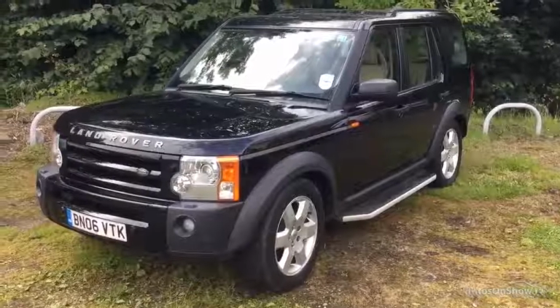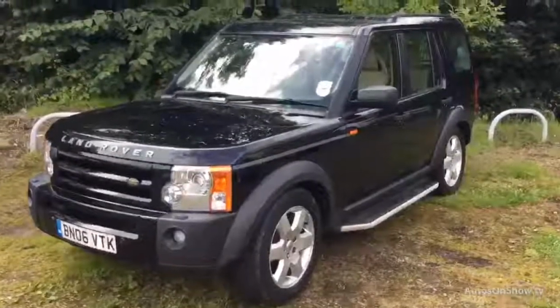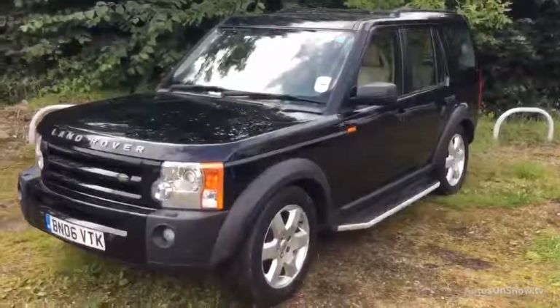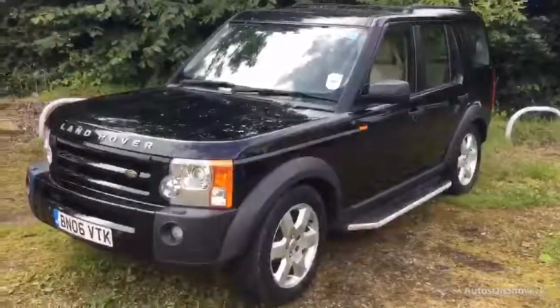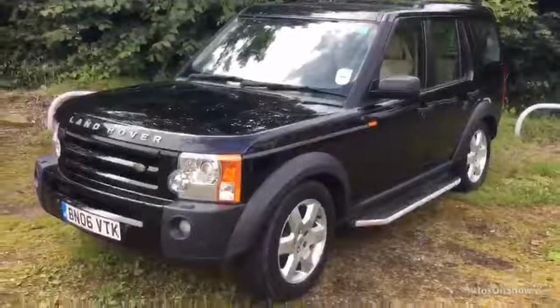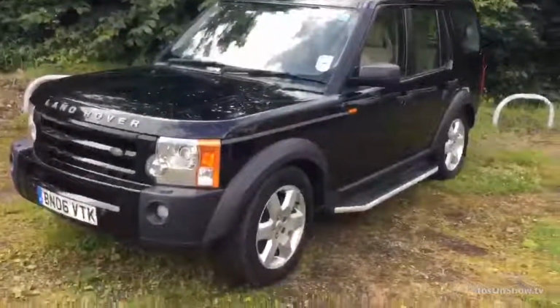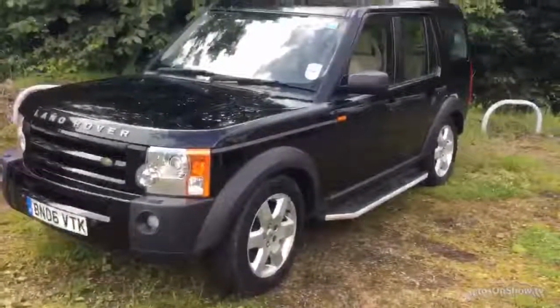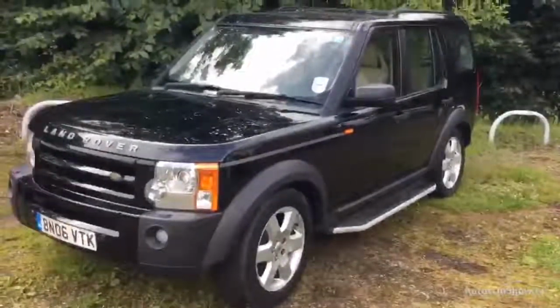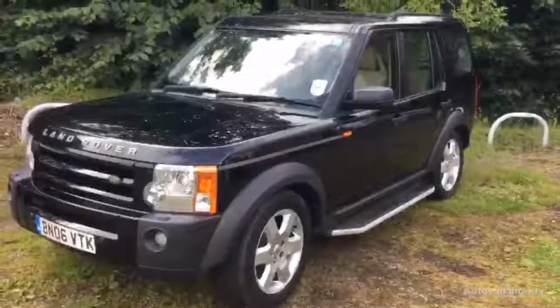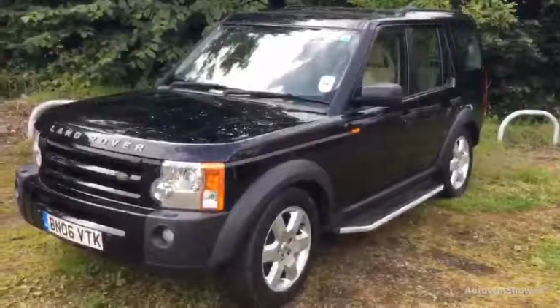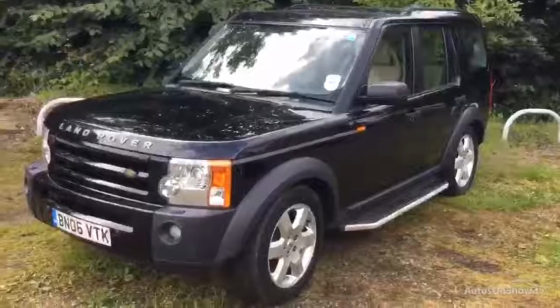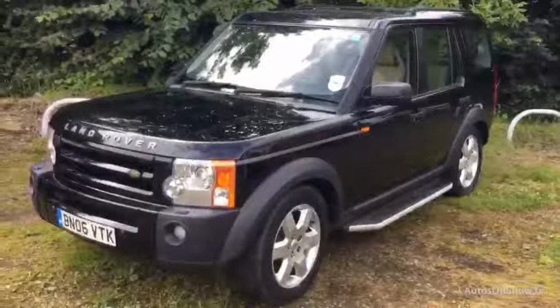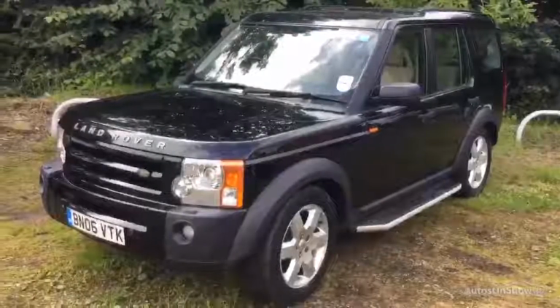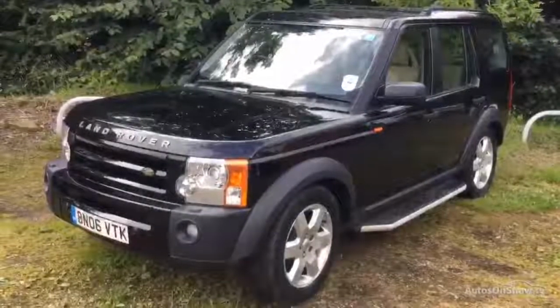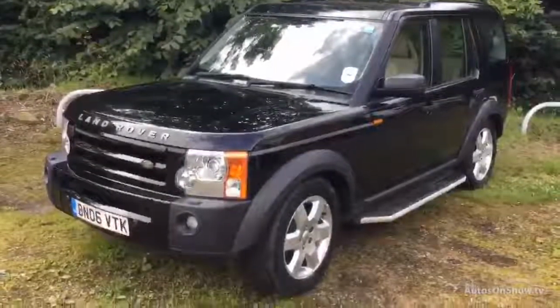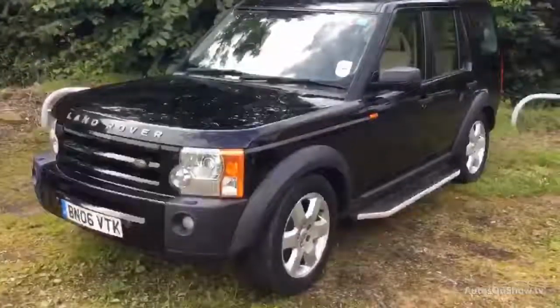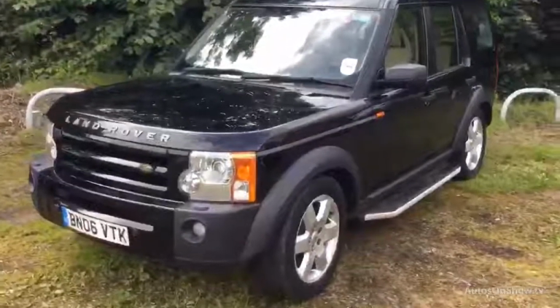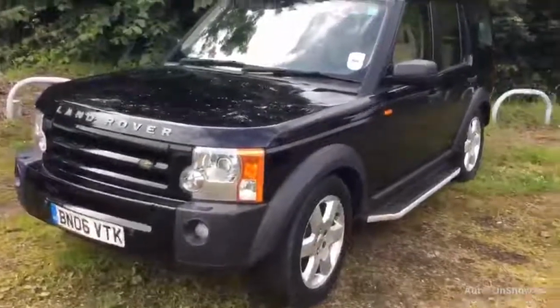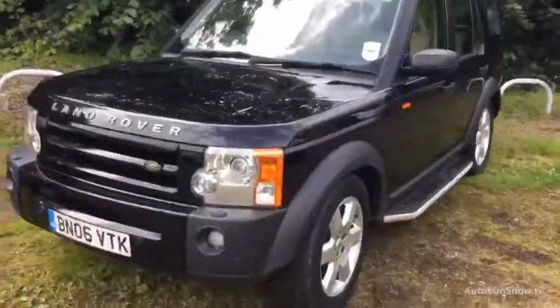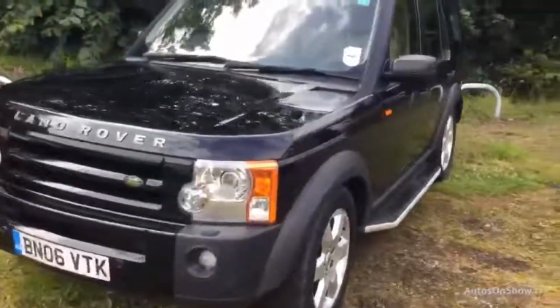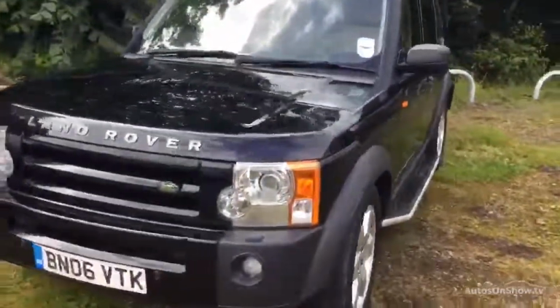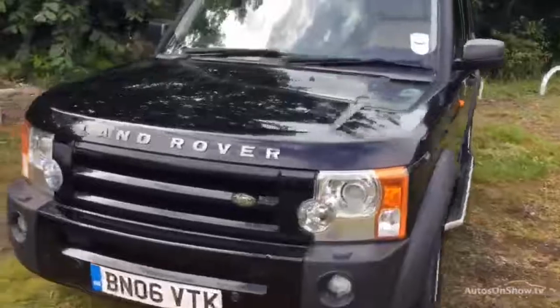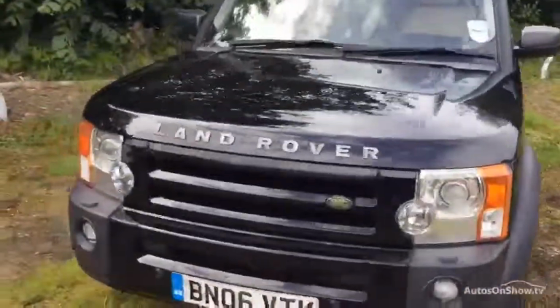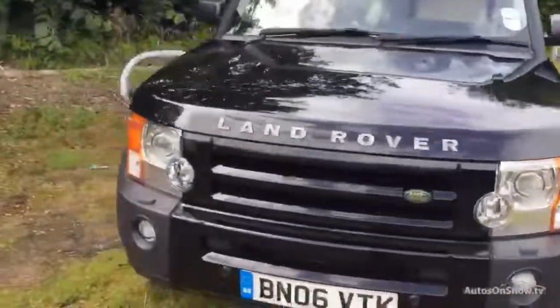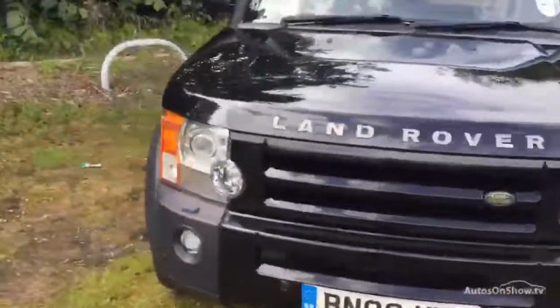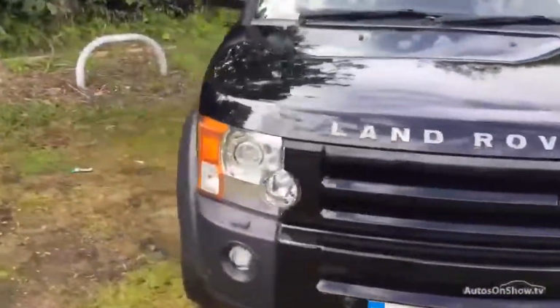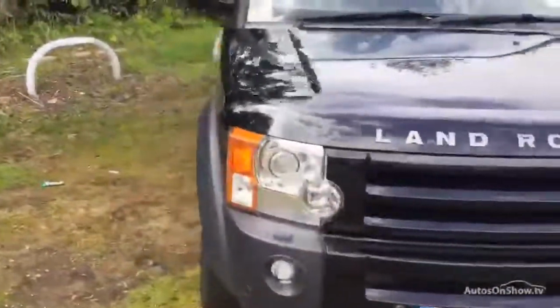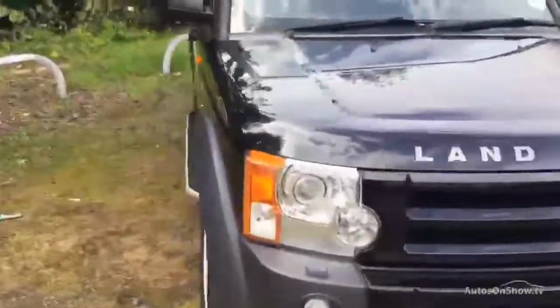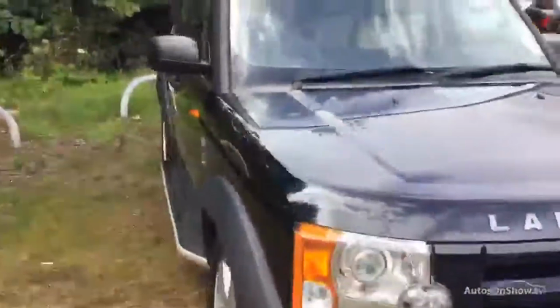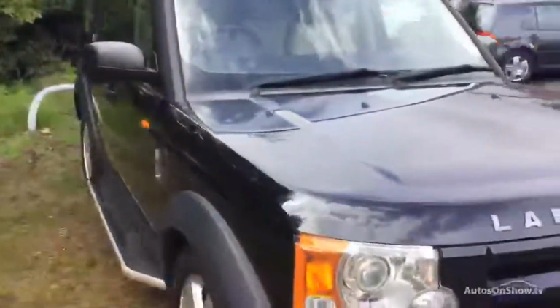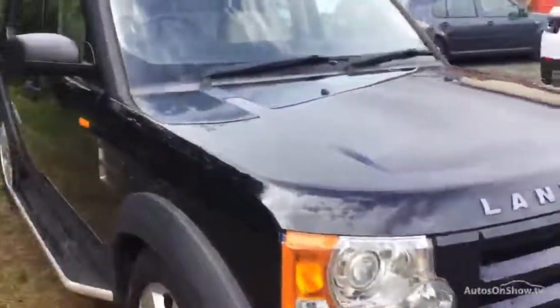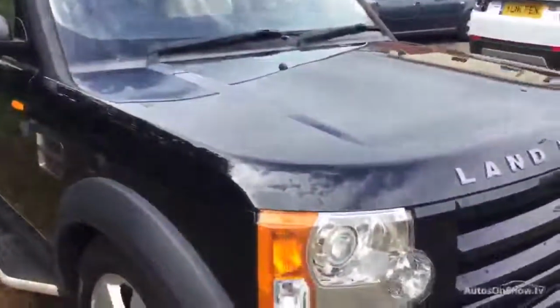Hi, it's Jordan at Rybrook Copper Land Rover in Halifax. Here we have a 2006 Discovery 3, it's the TD V6 model, at 71,033 miles. It really is a nice looking car, really well looked after and in great condition, and we'll just take a closer look.